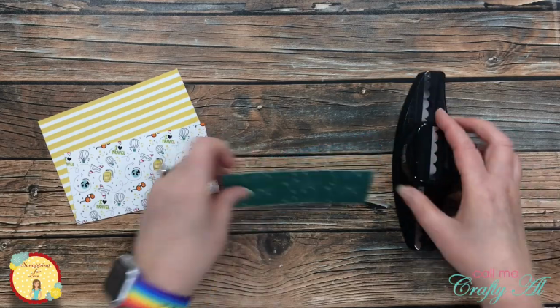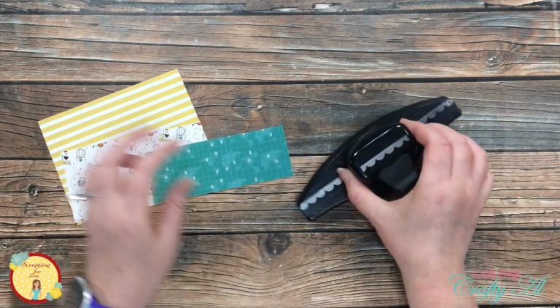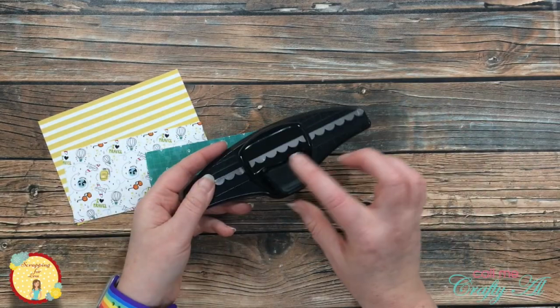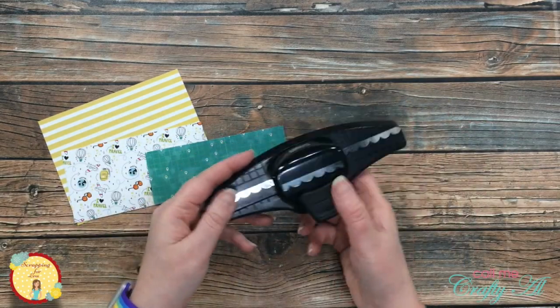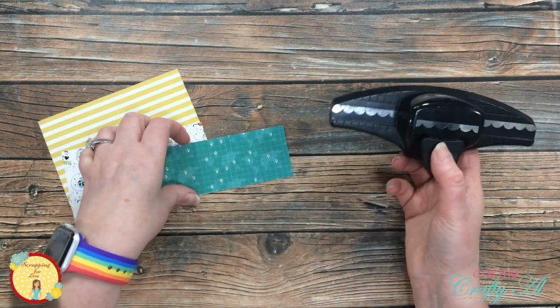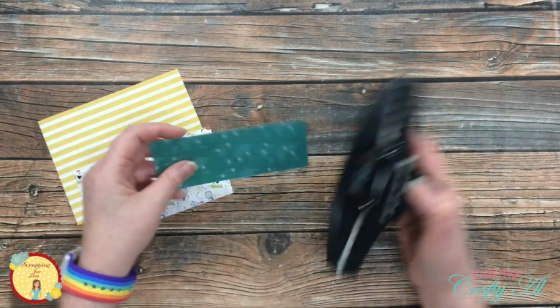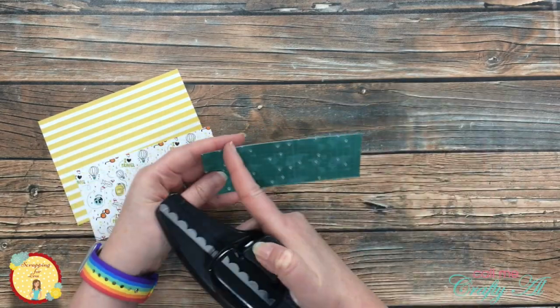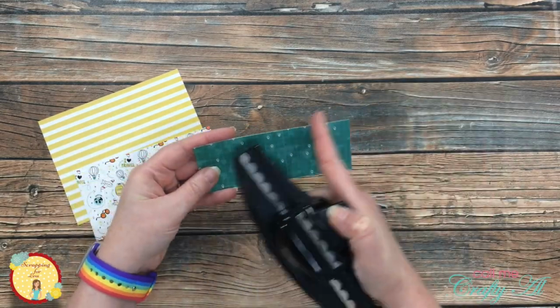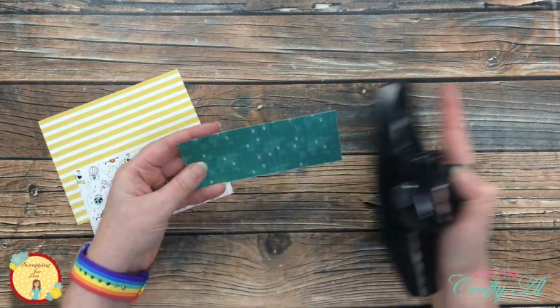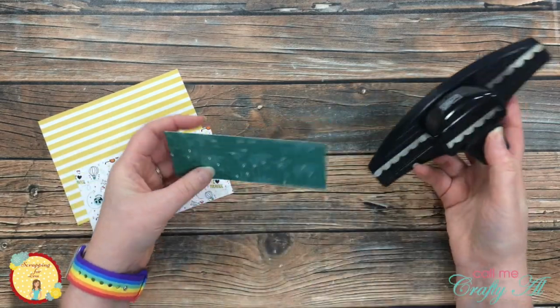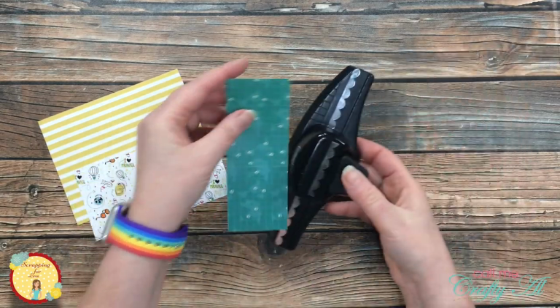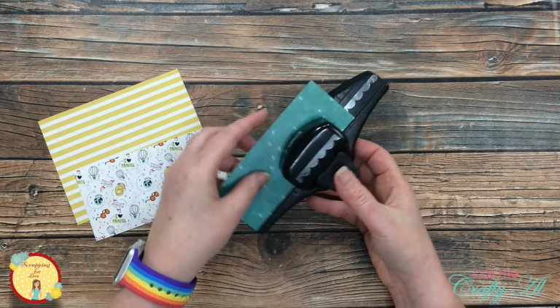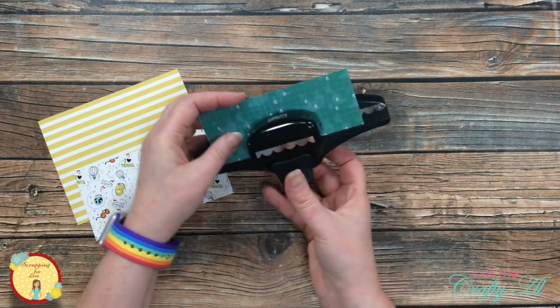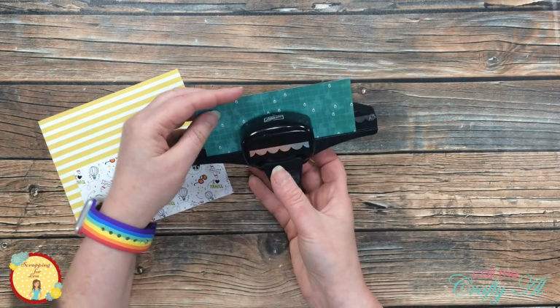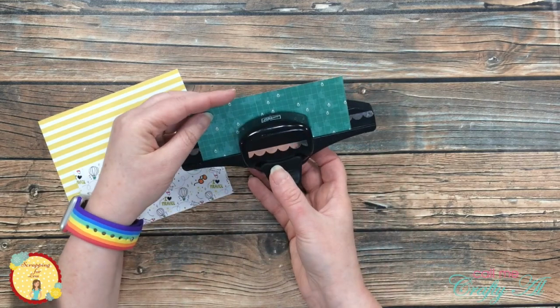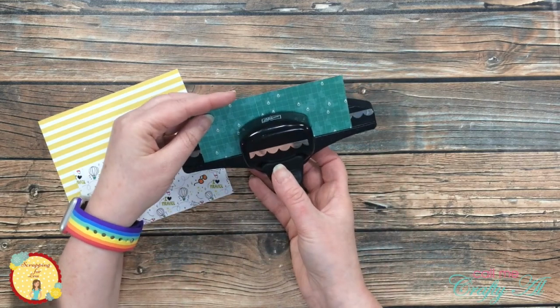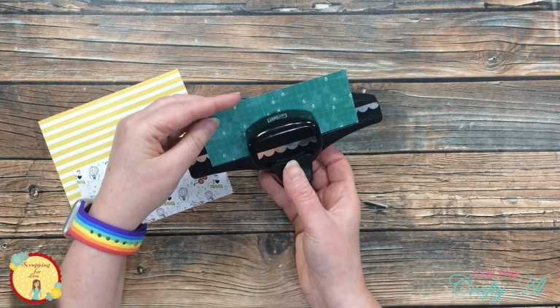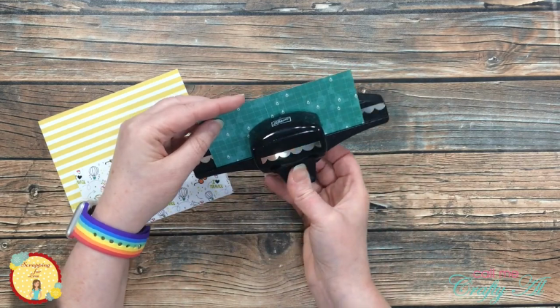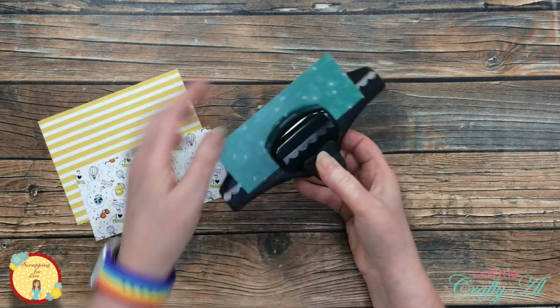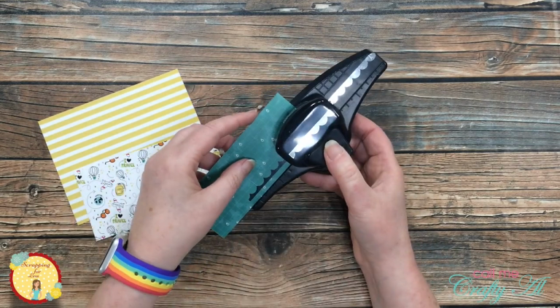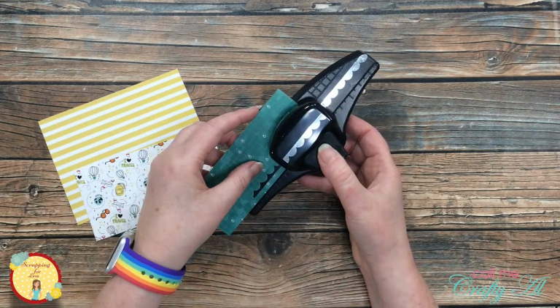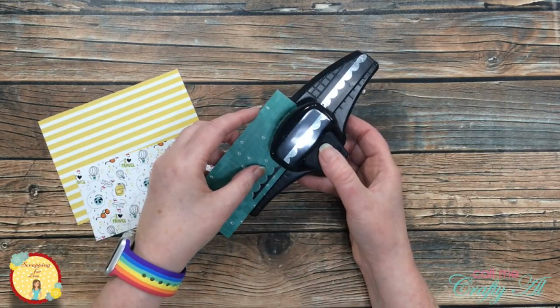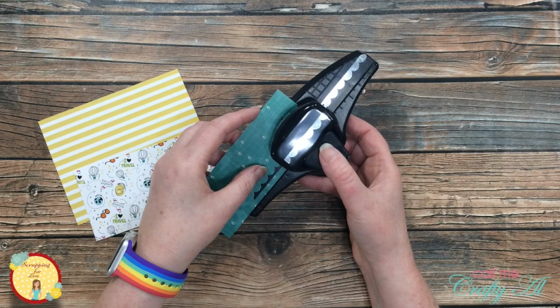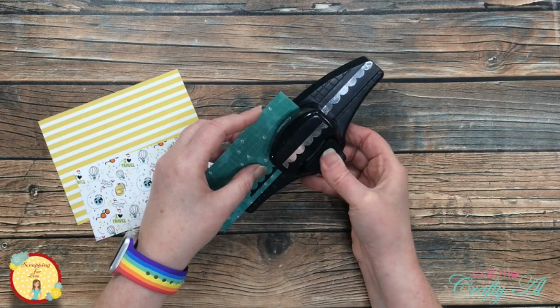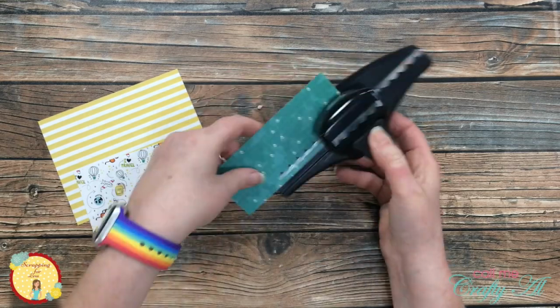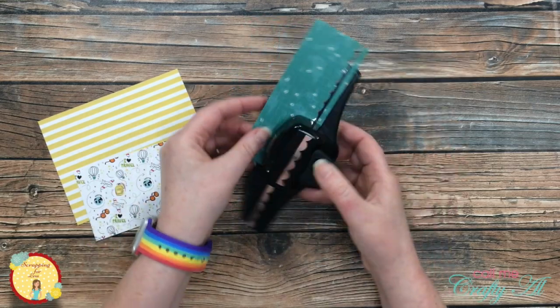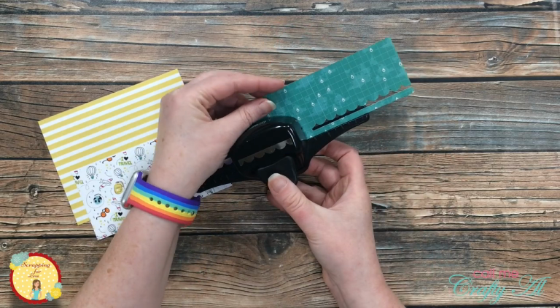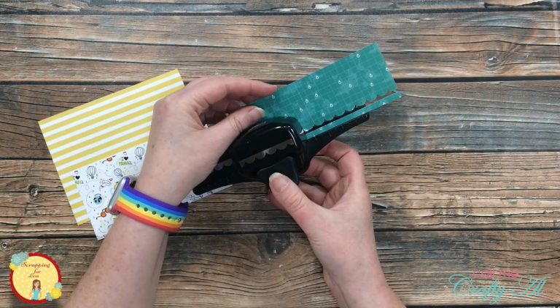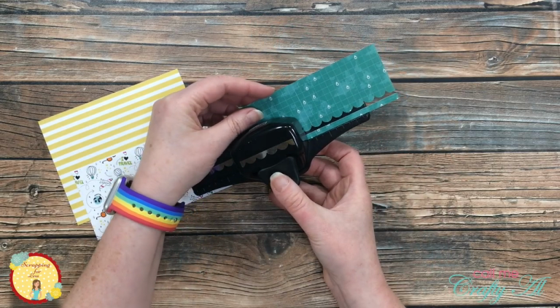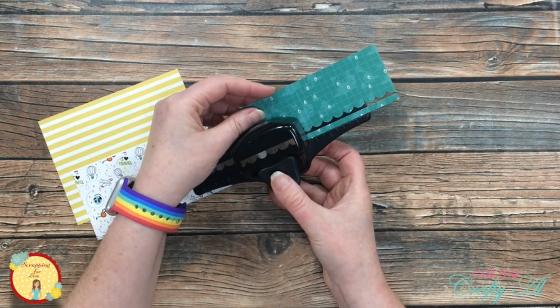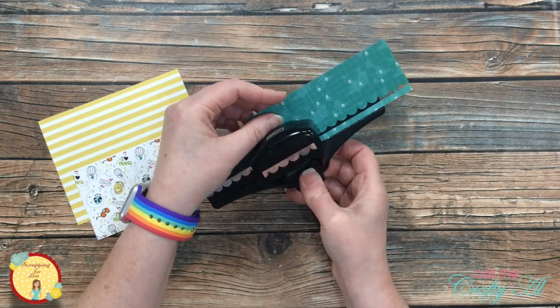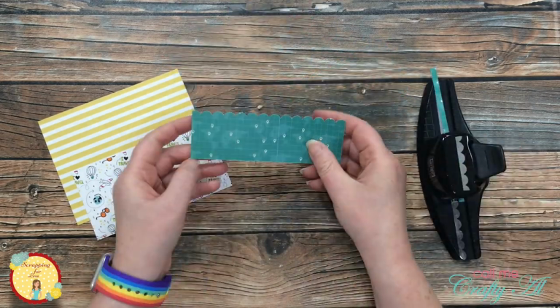Then I got out a scallop border punch and I punched the top of this blue strip. This is just the reverse pattern from that first patterned paper I cut and I am punching the five and a quarter by two inch strip here.